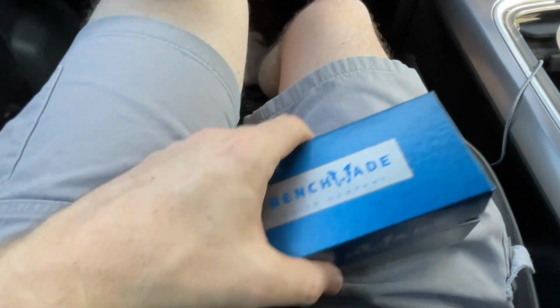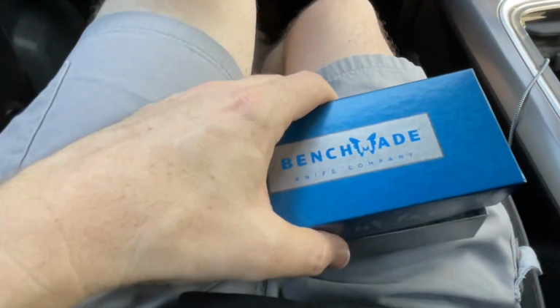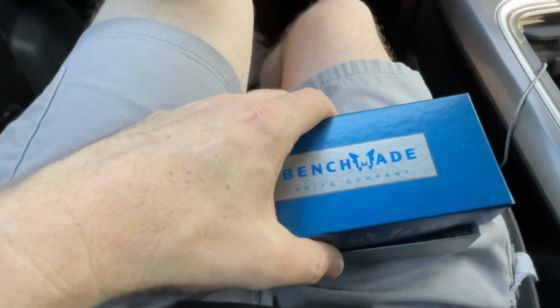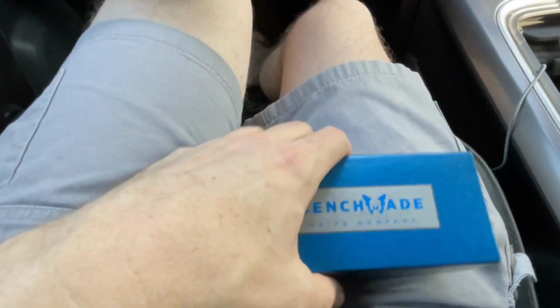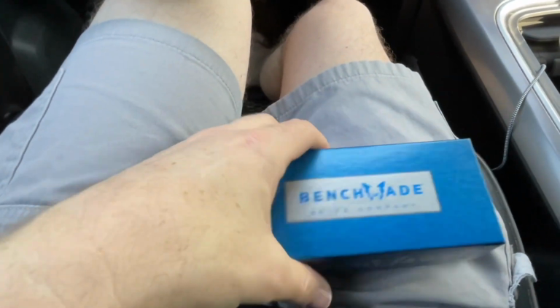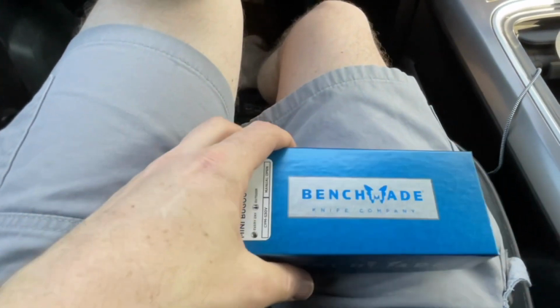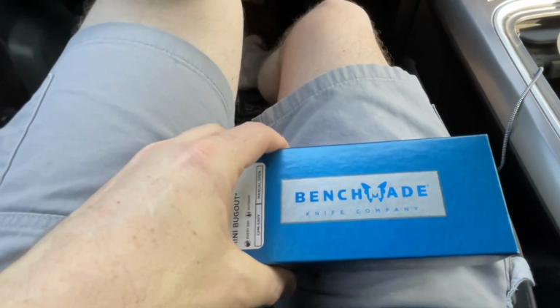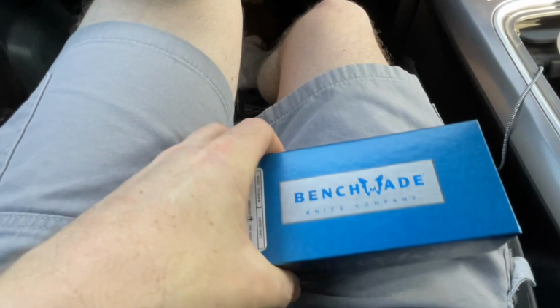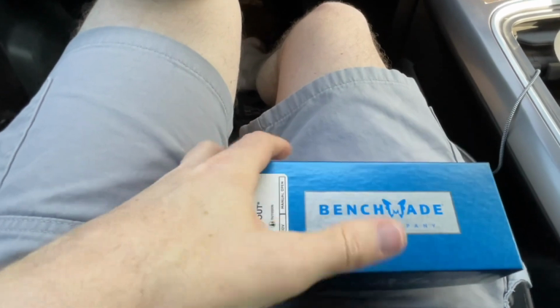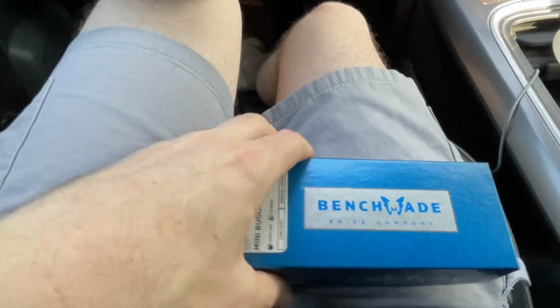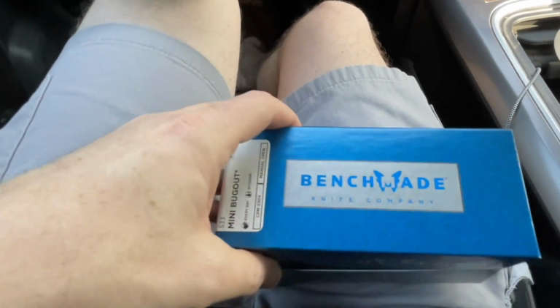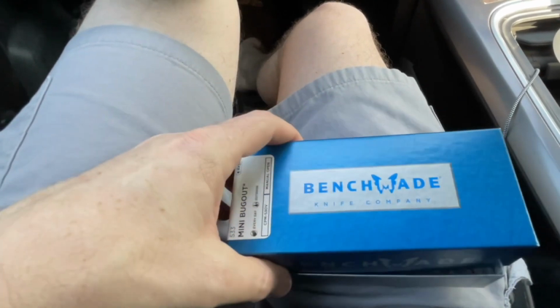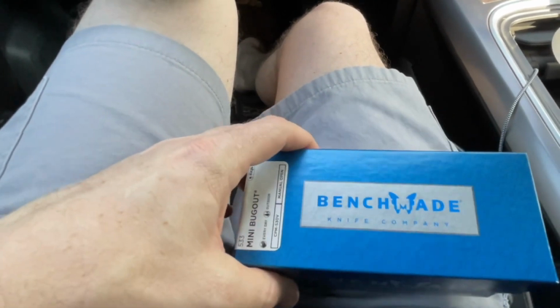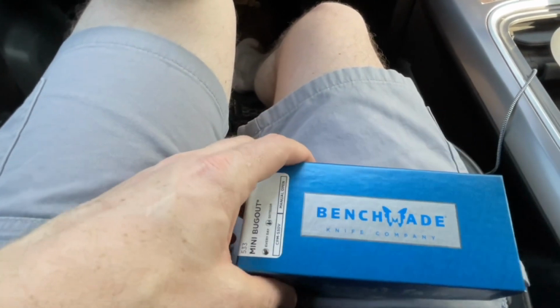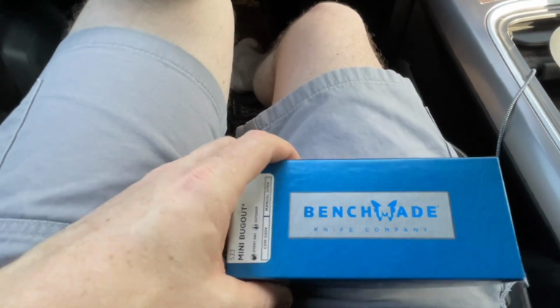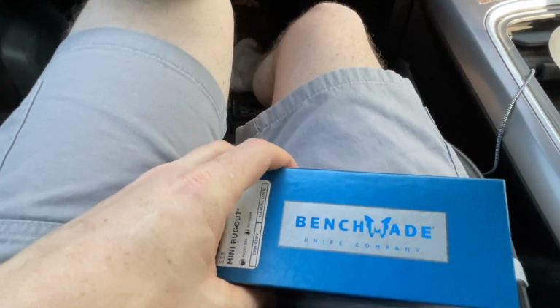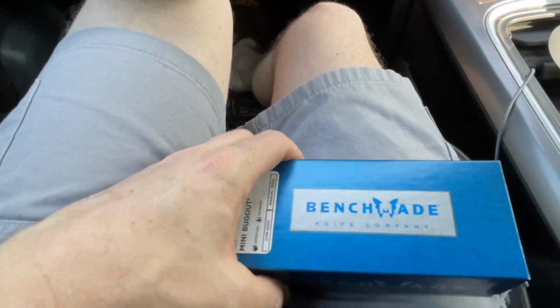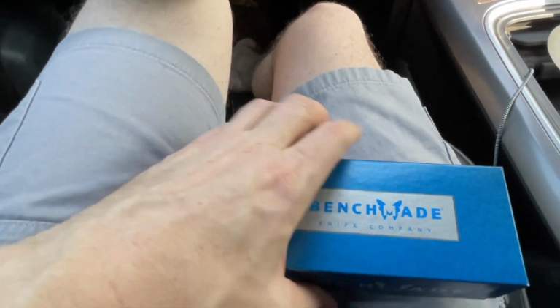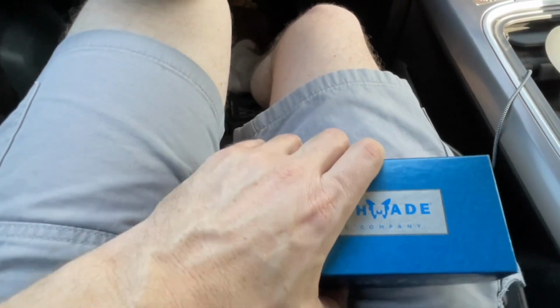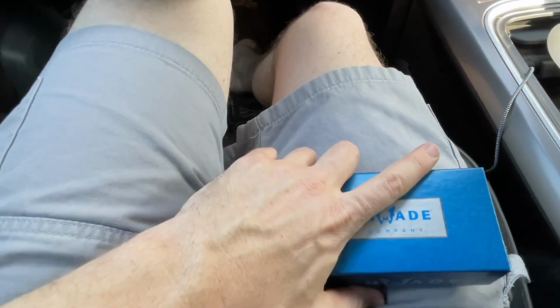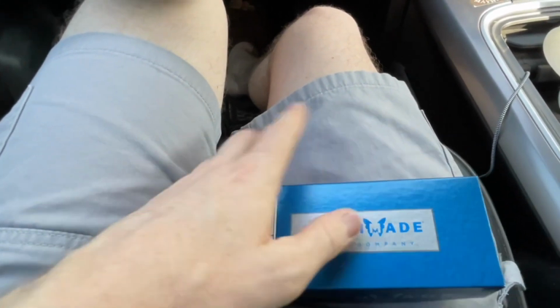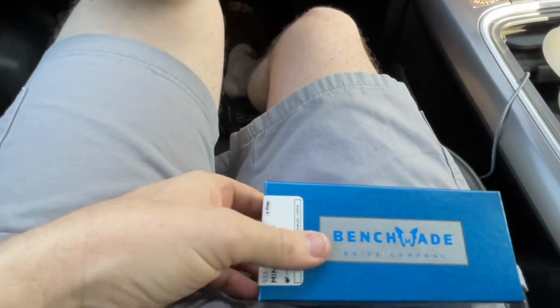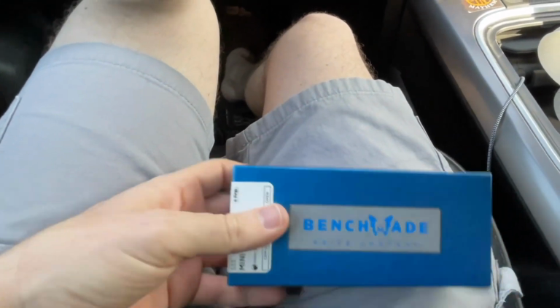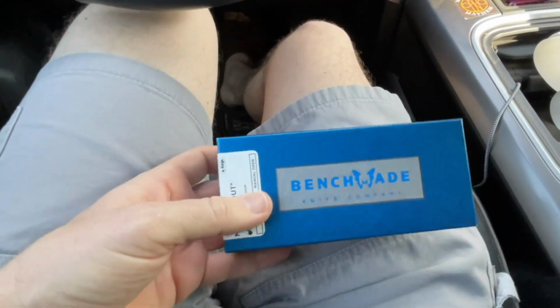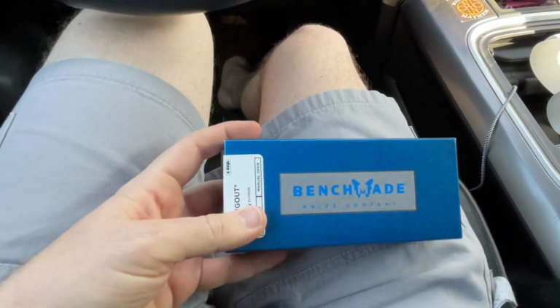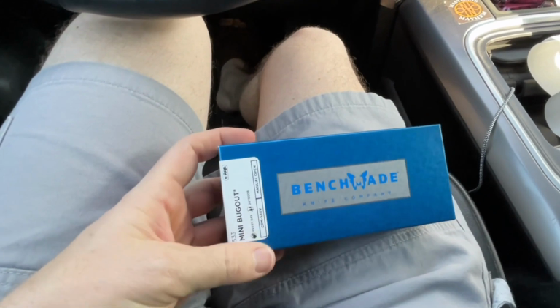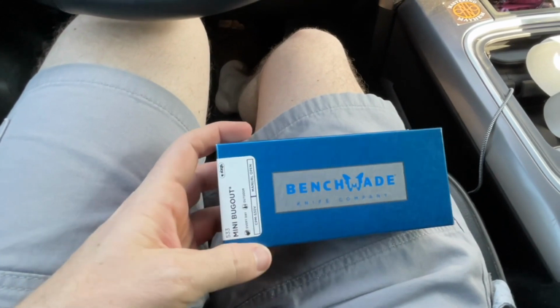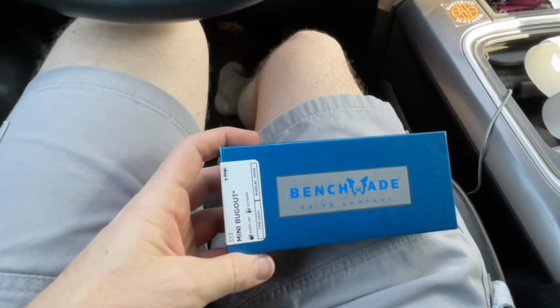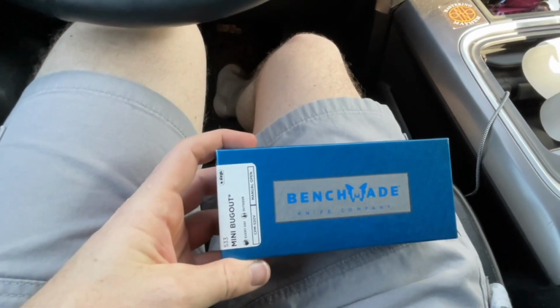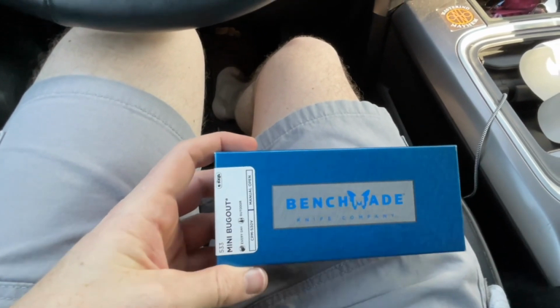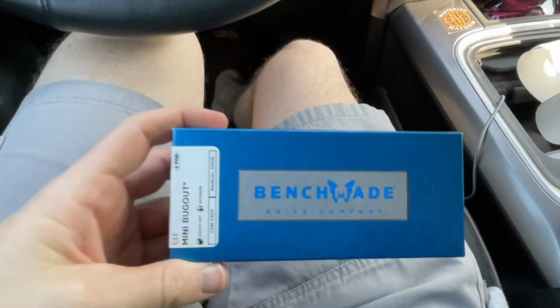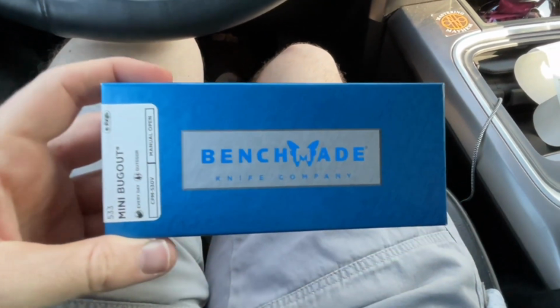Check it out - as always here at Mastering Mayhem, looking for the best tools, tech, DIYs, and deals for you. Until next time, I only hope all the best to you and yours.